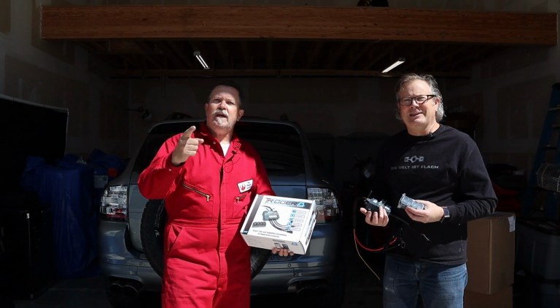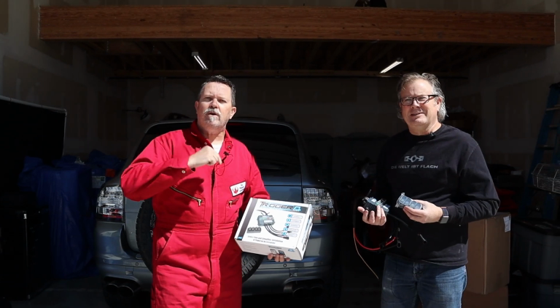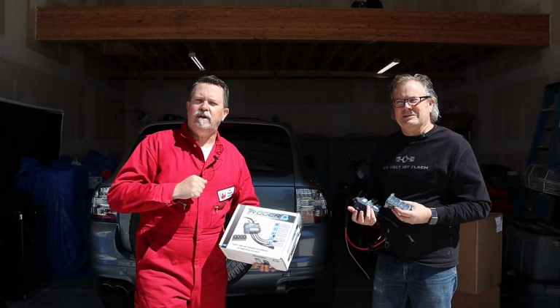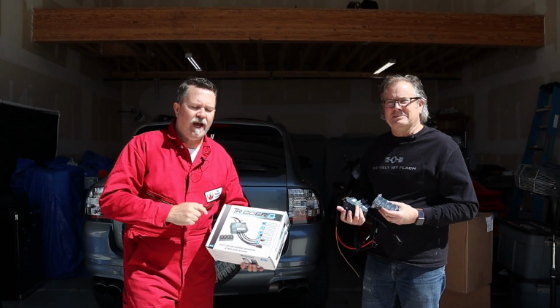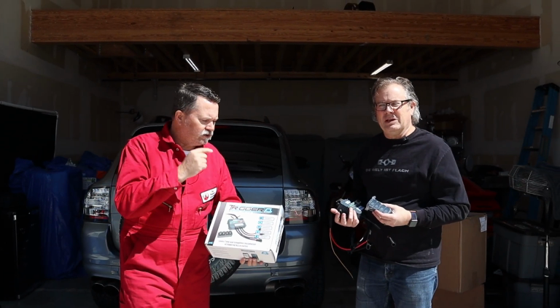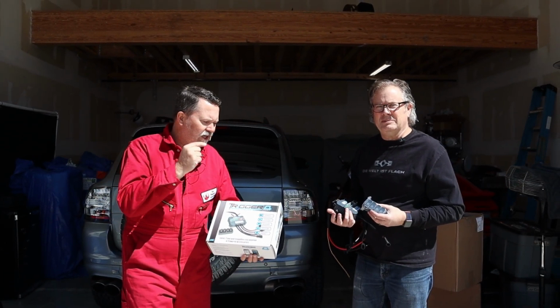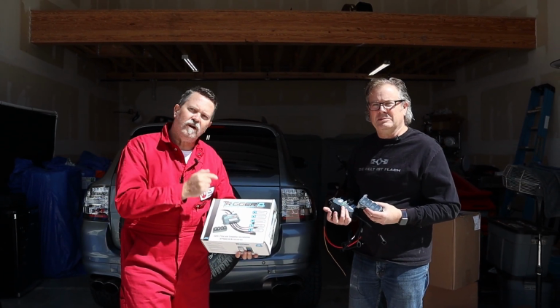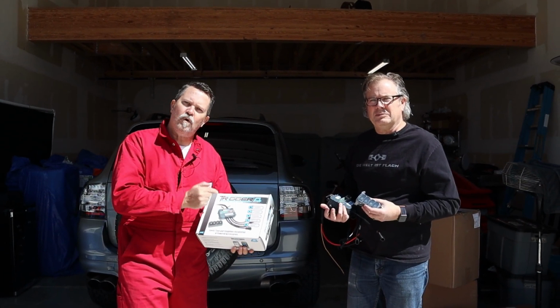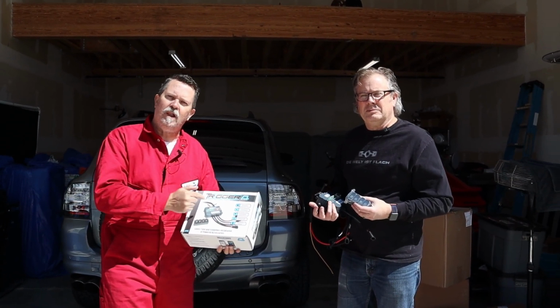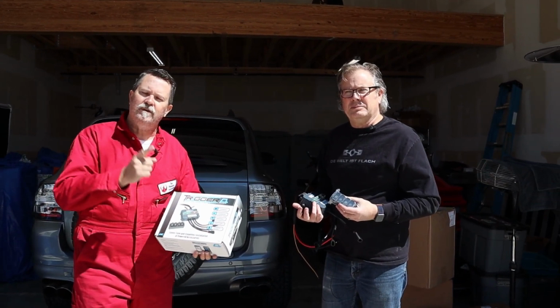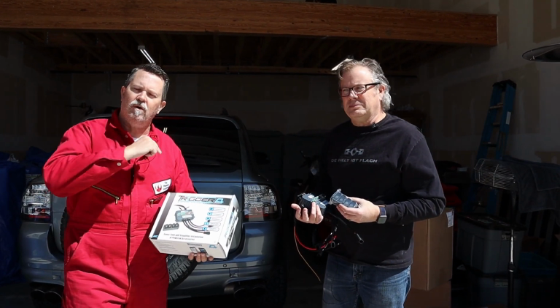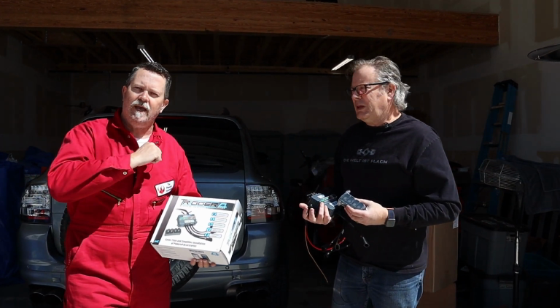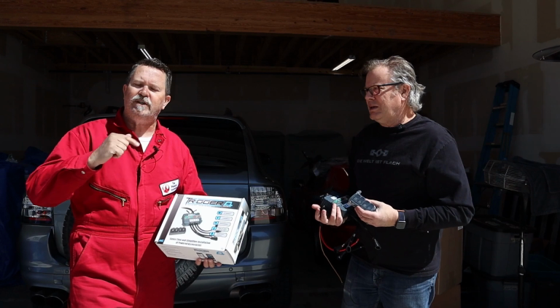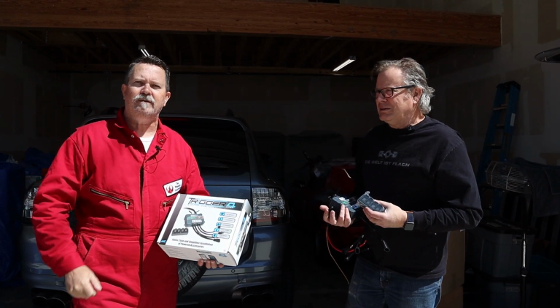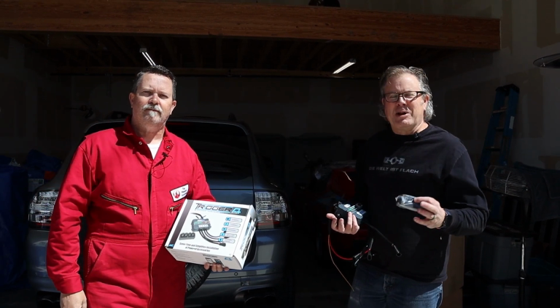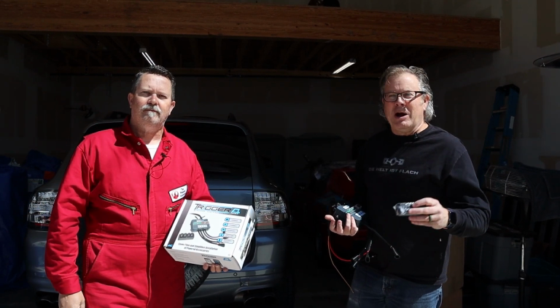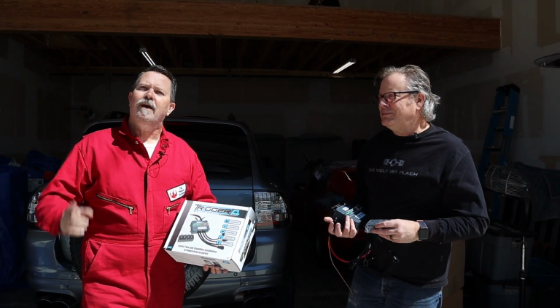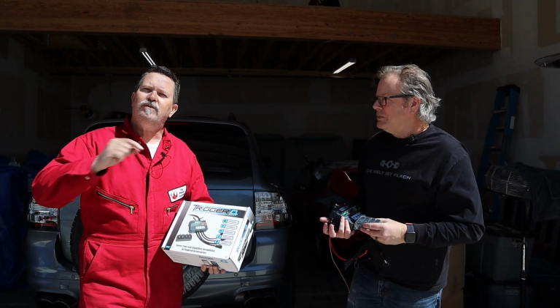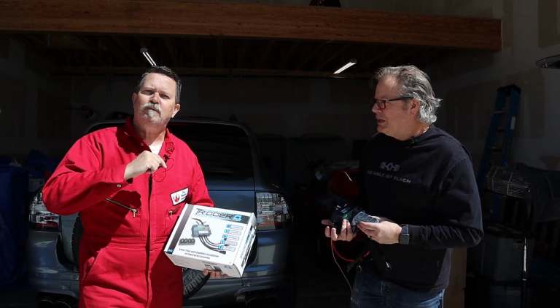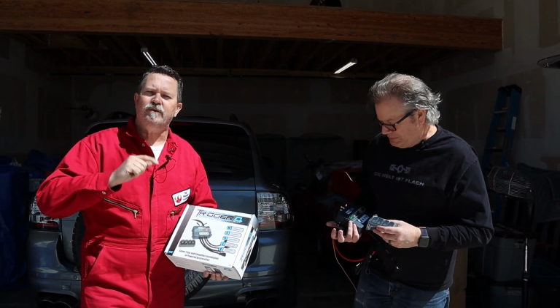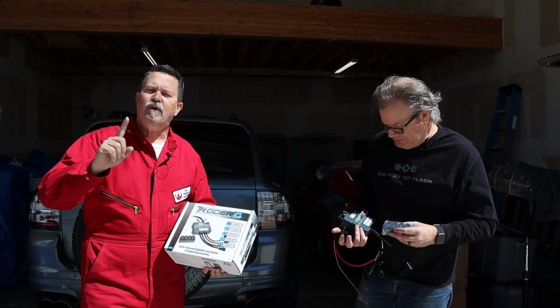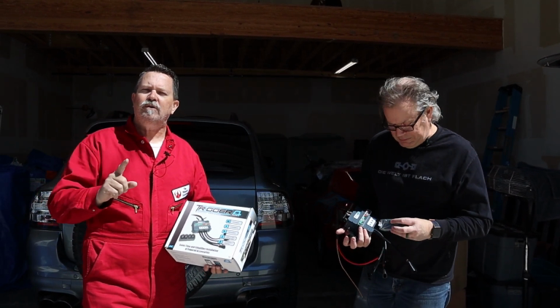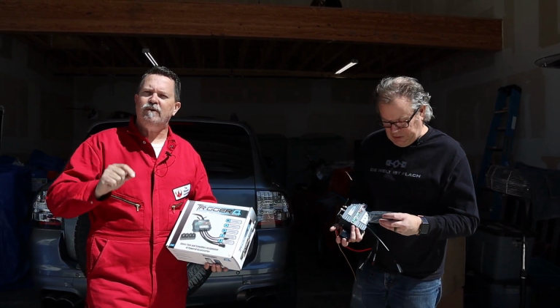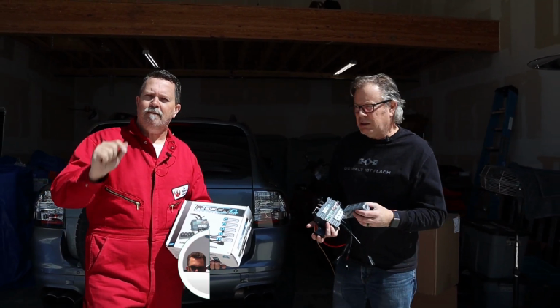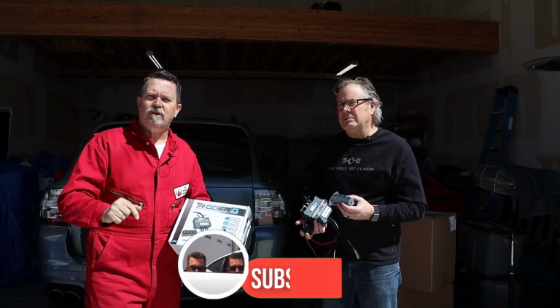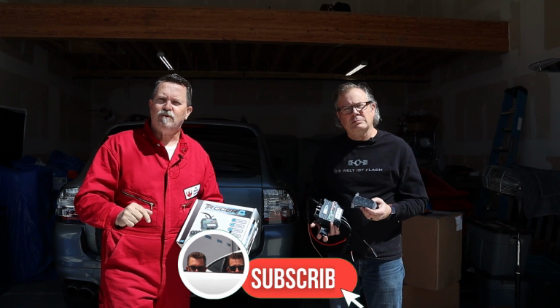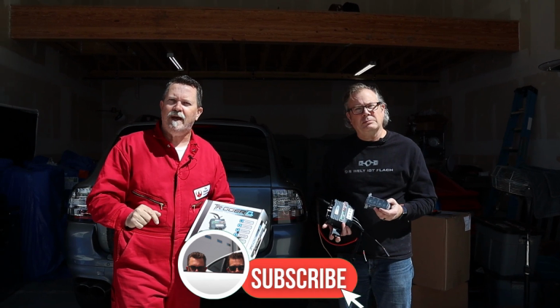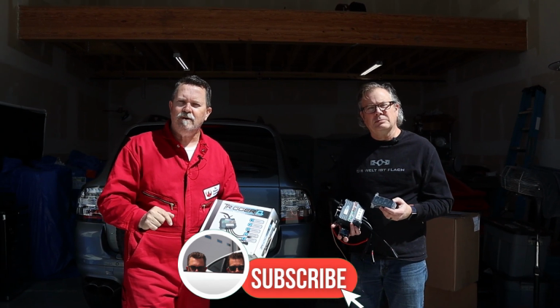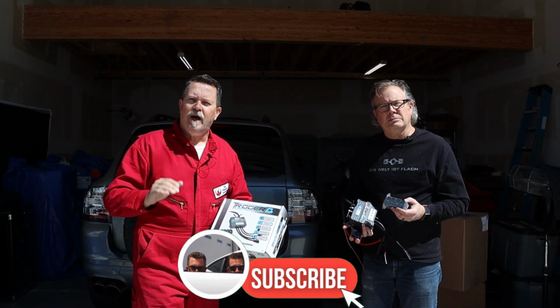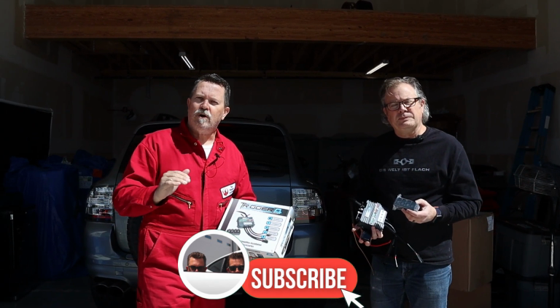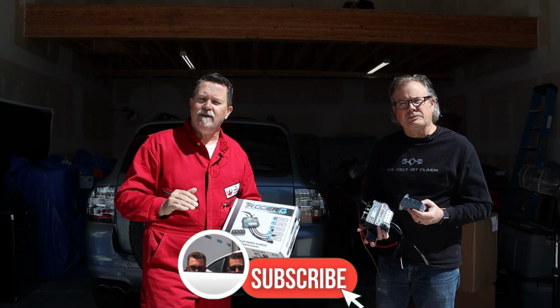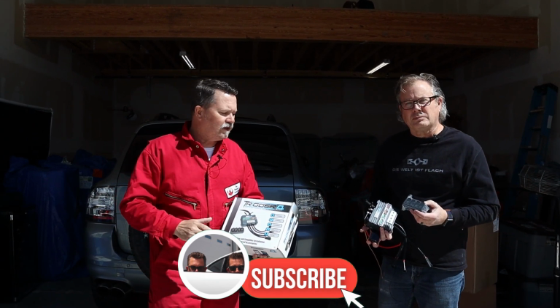Today we are going to teach you how to install a Trigger 4 Plus in your Cayenne. I'm Justin, and I'm cousin Rob, and this is Hoosman Bros. Before we go too much further, be sure to subscribe down below for more great content like this.